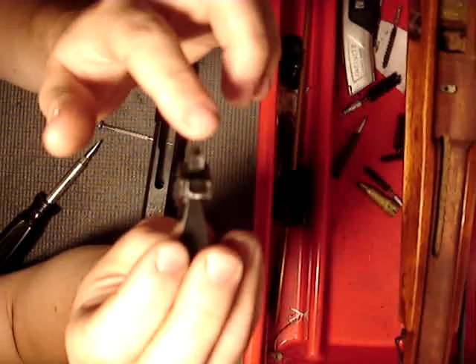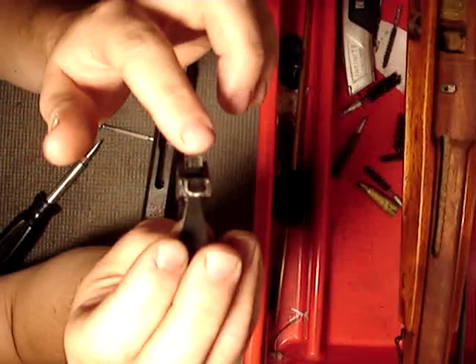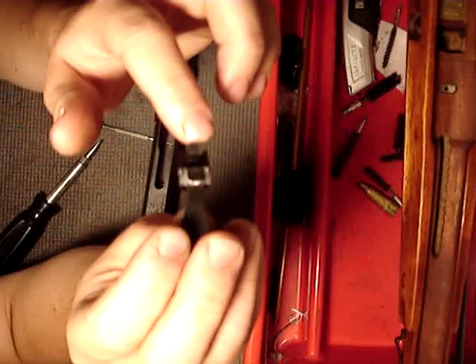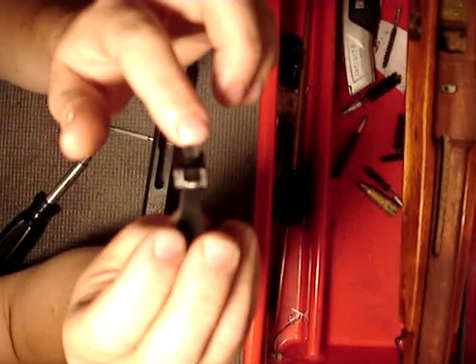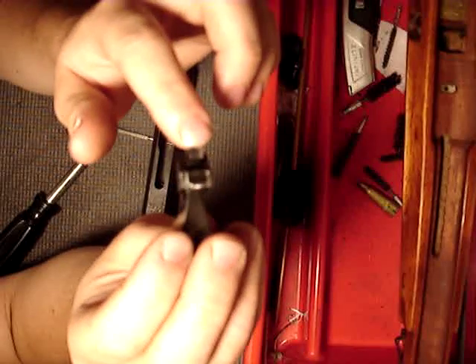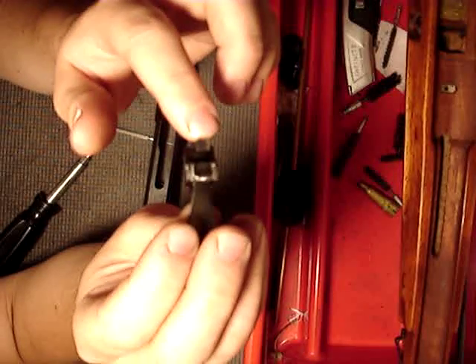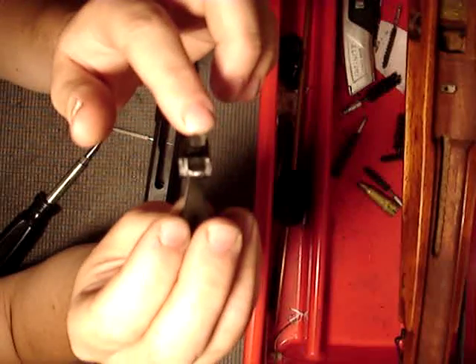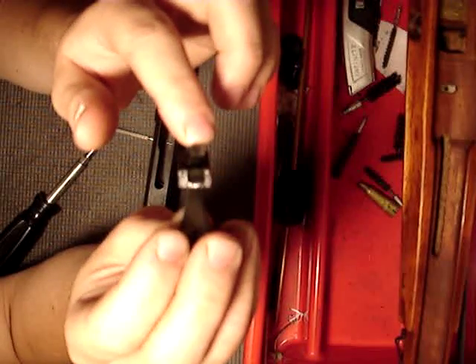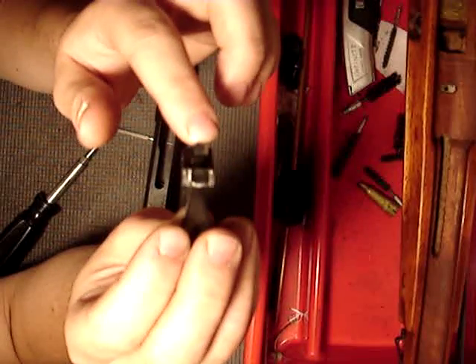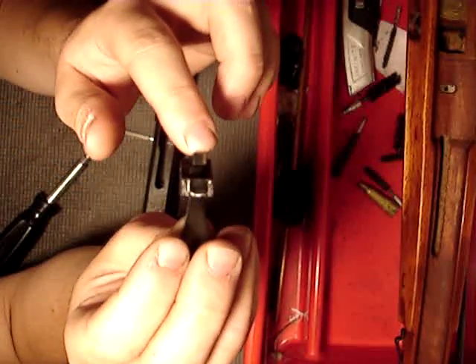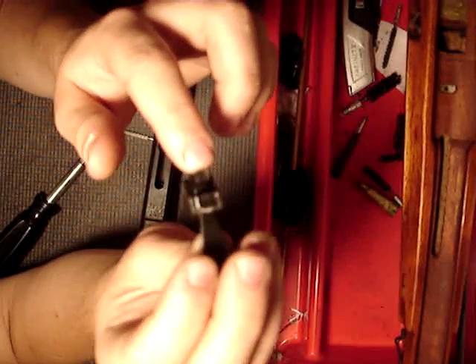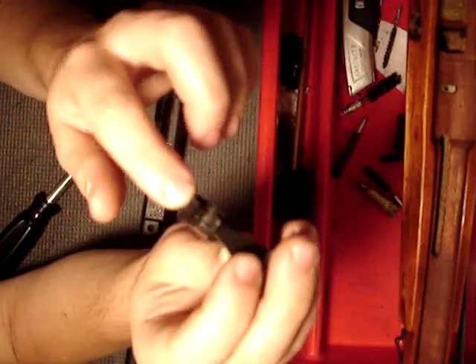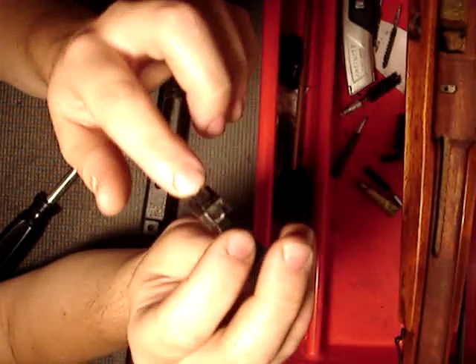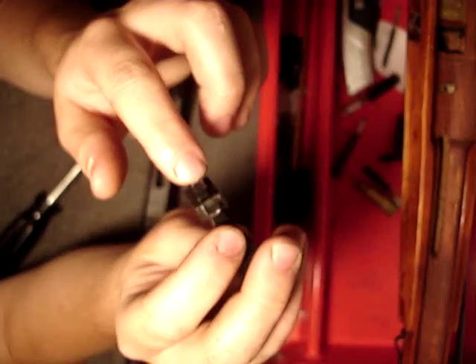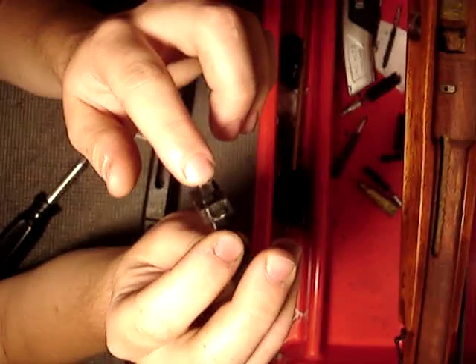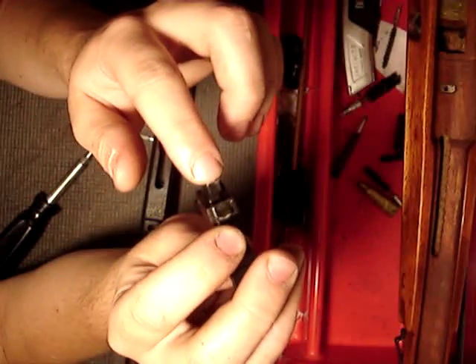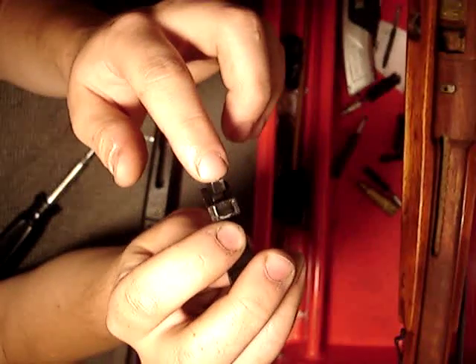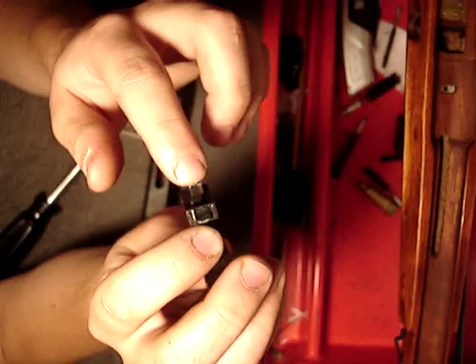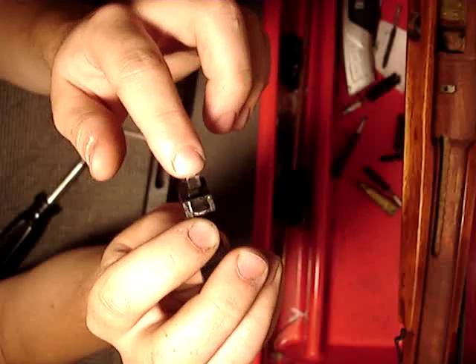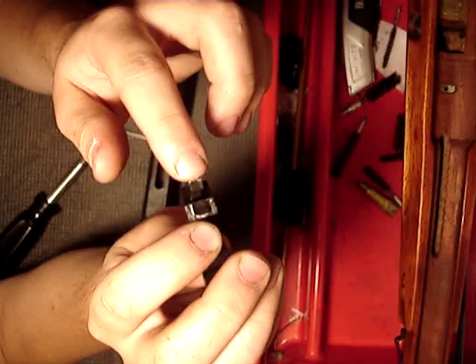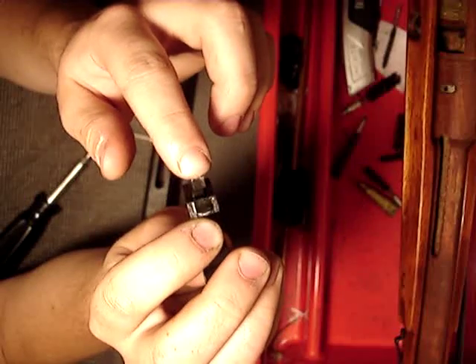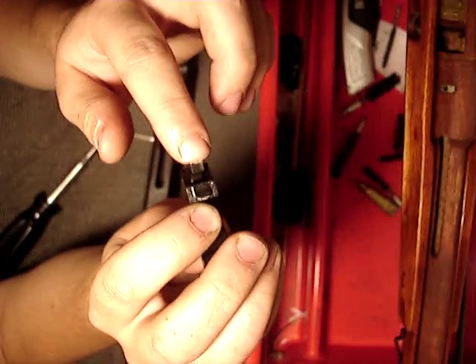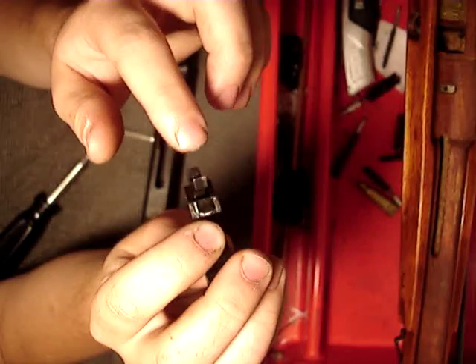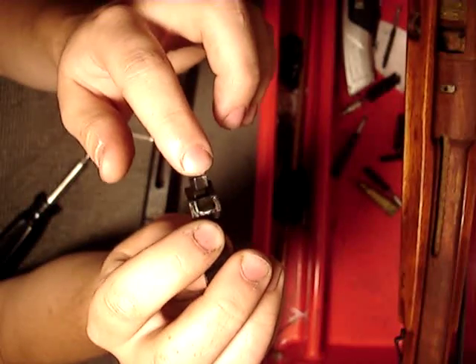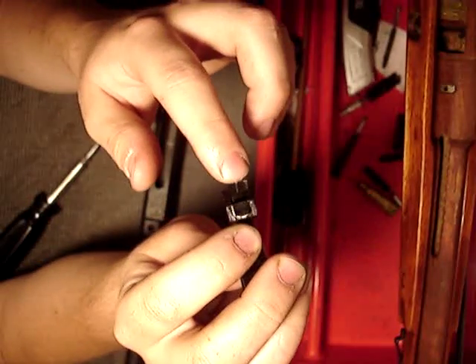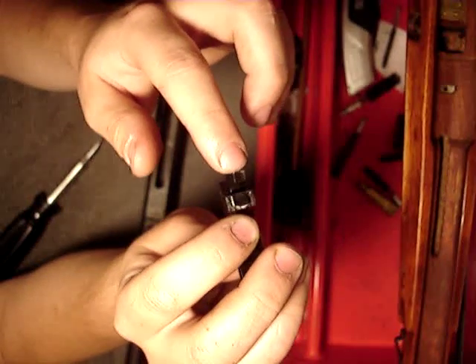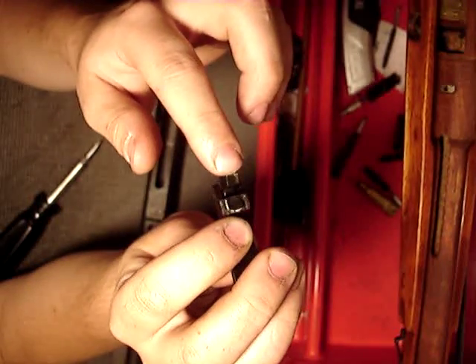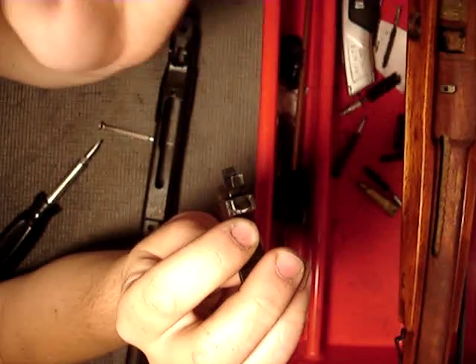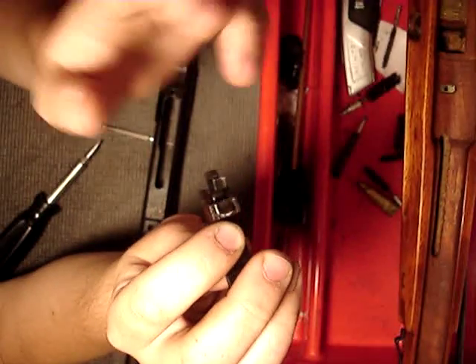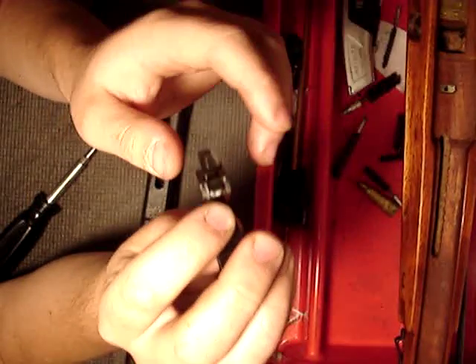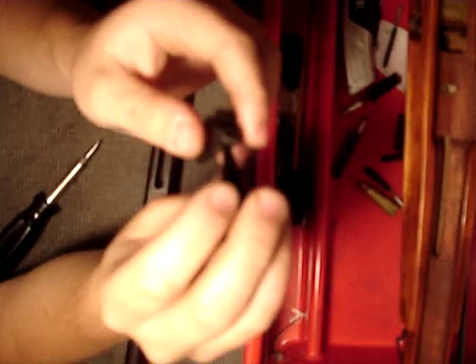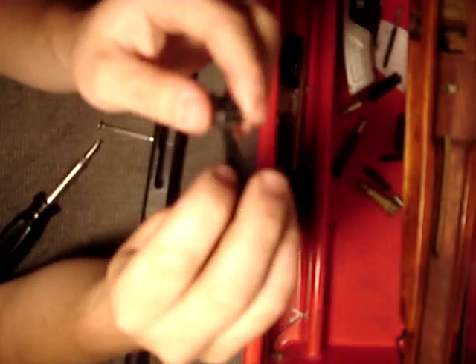And the cocking piece — the part of the cocking piece that the sear sits on is right here. When you pull that down, it releases it and the hammer goes forward.